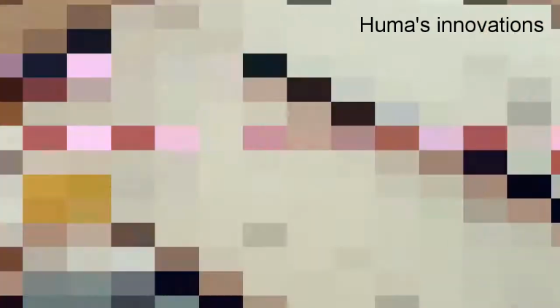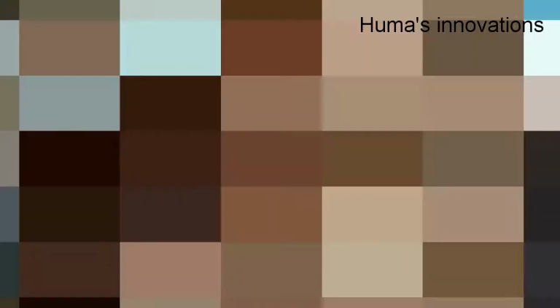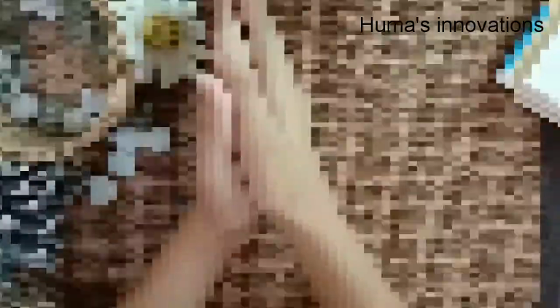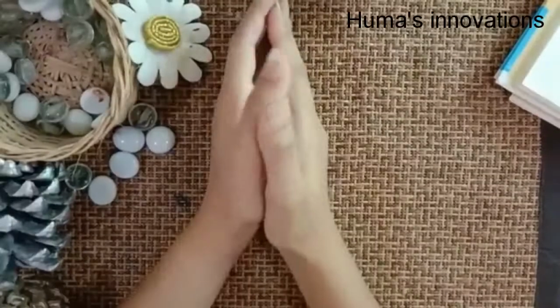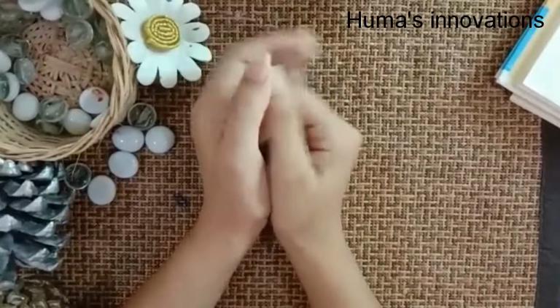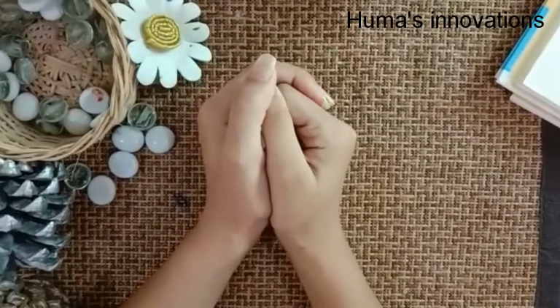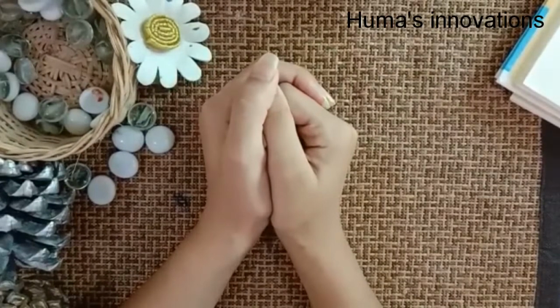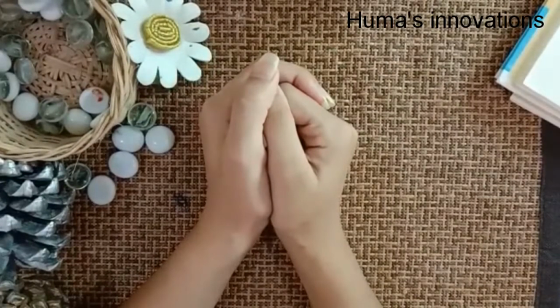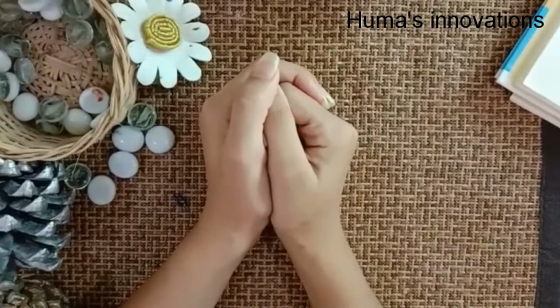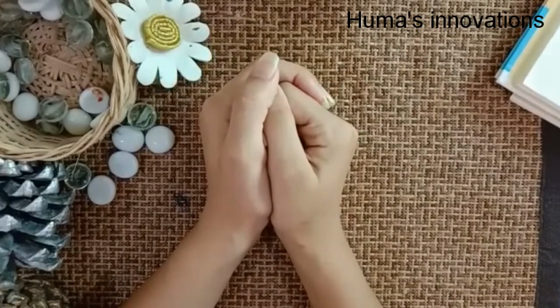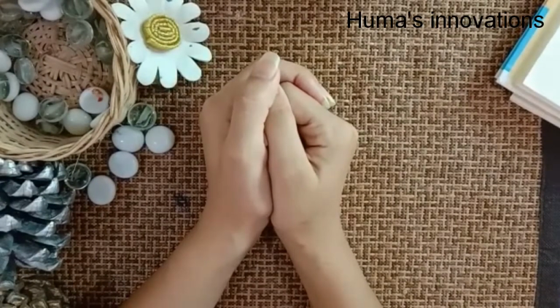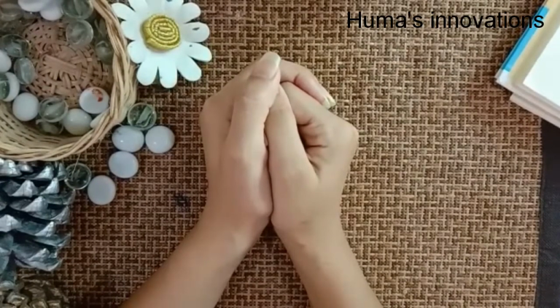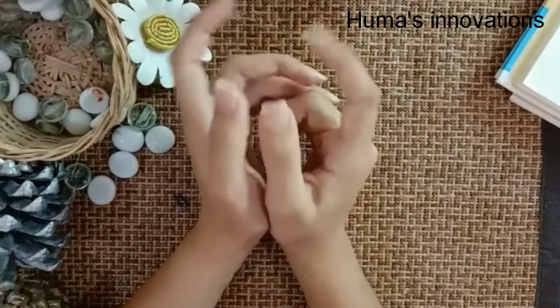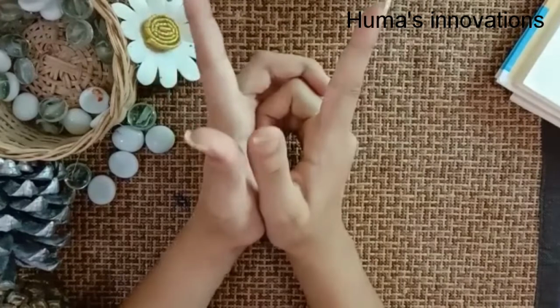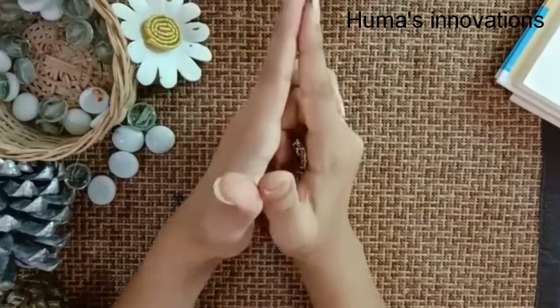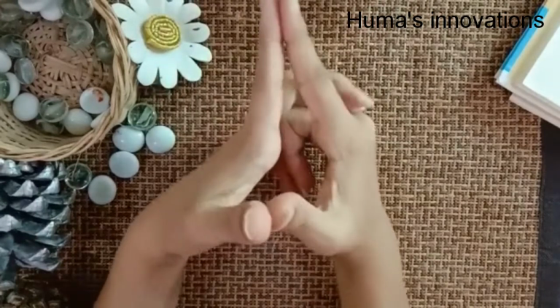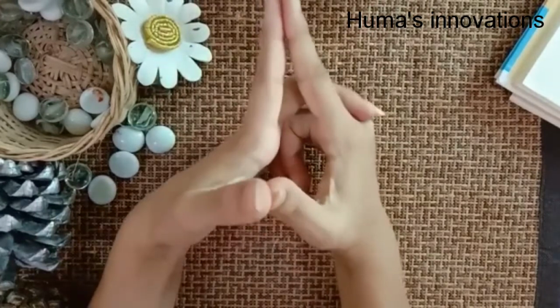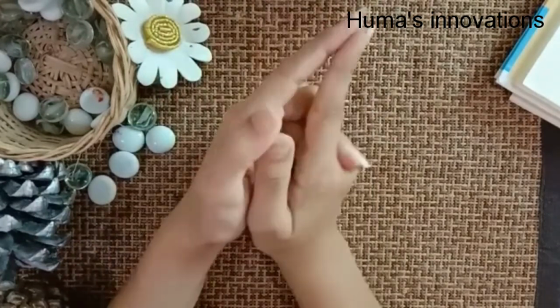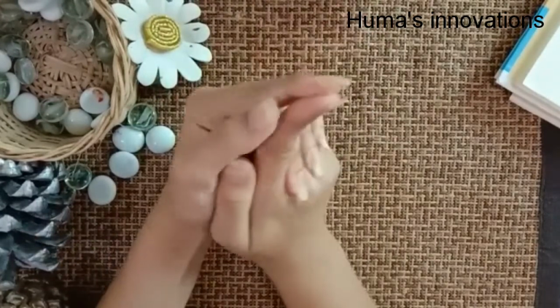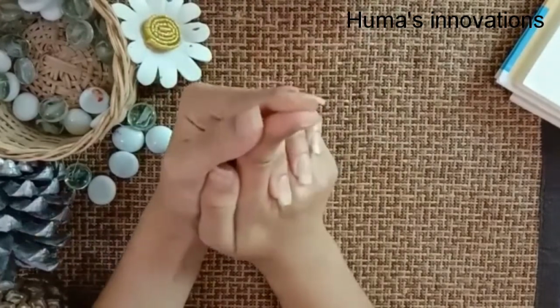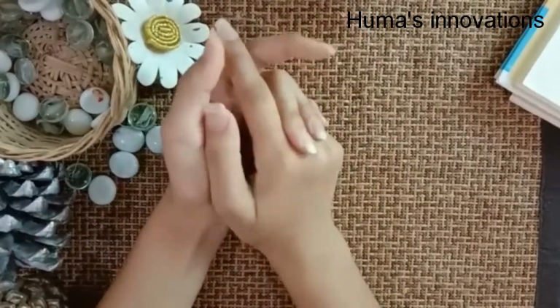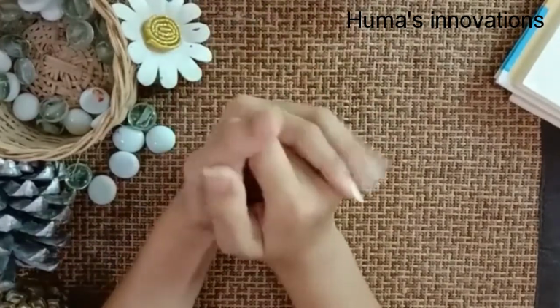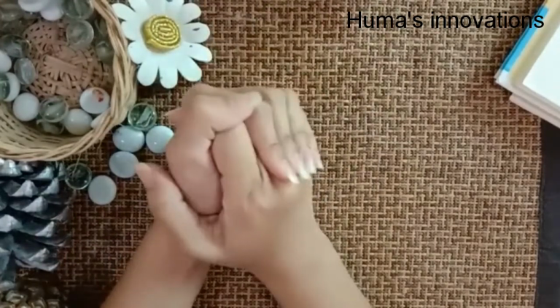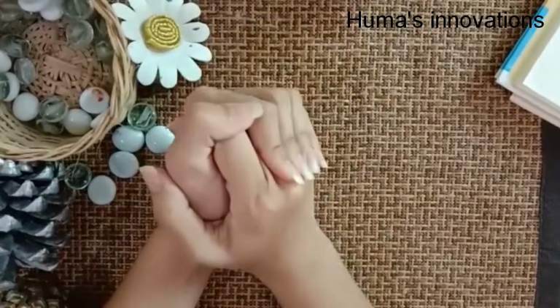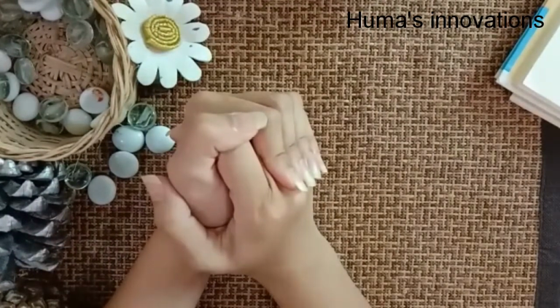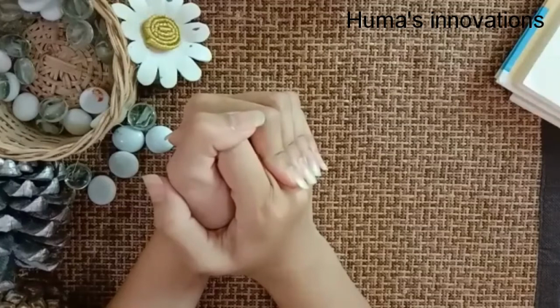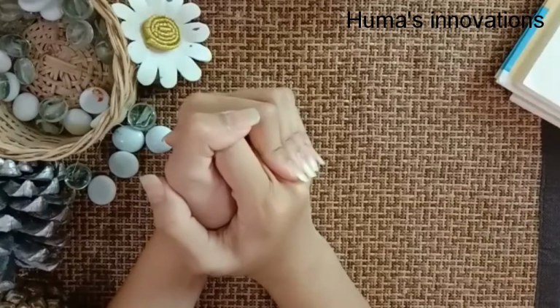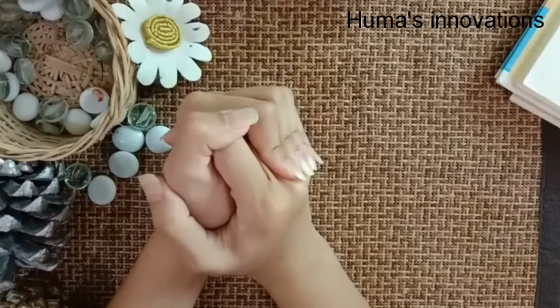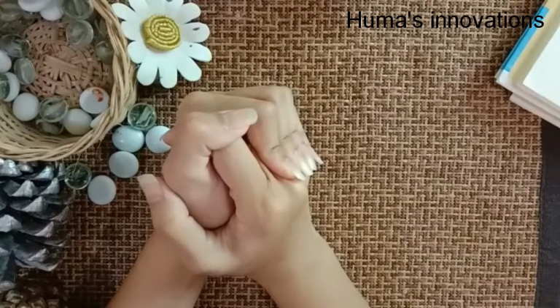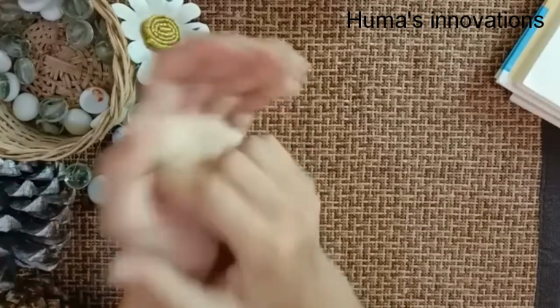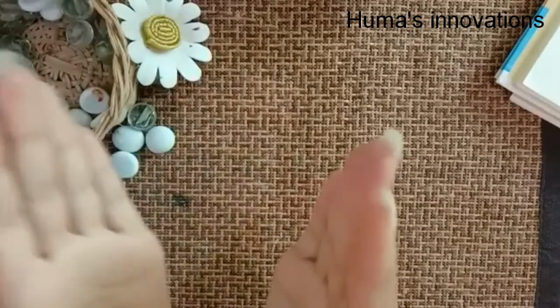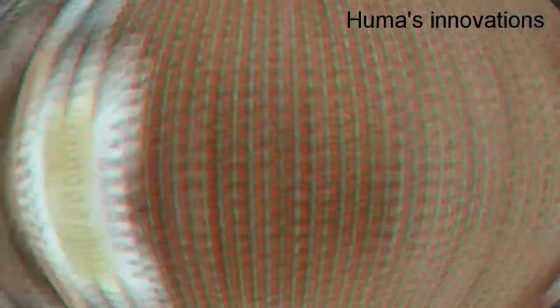Hi guys, it's Homa. Welcome back to my channel and drawing series videos. This is a first-time introduction and some materials, but we are going to get into some drawing here shortly, so let's get started.